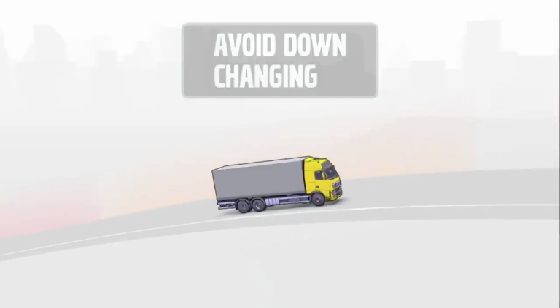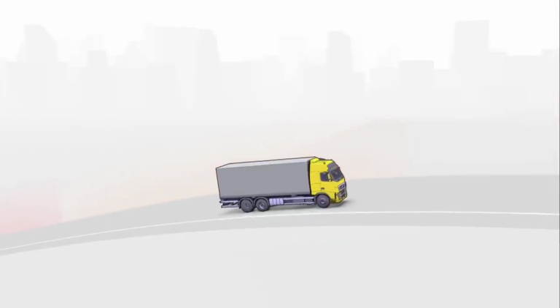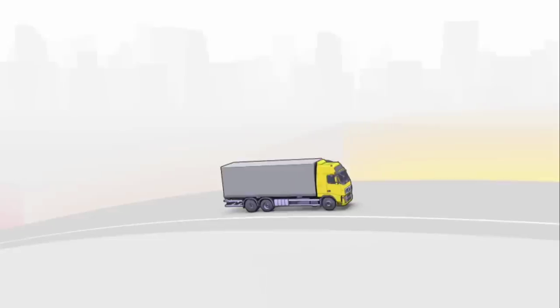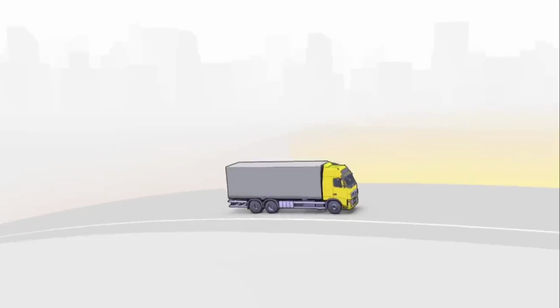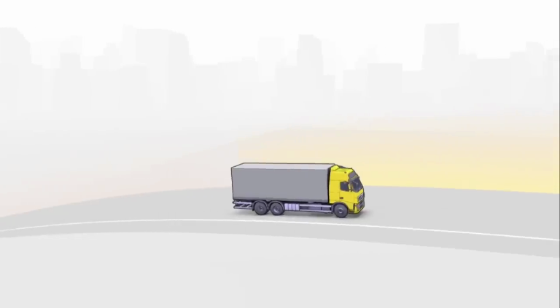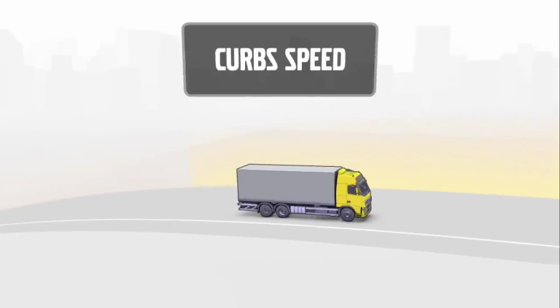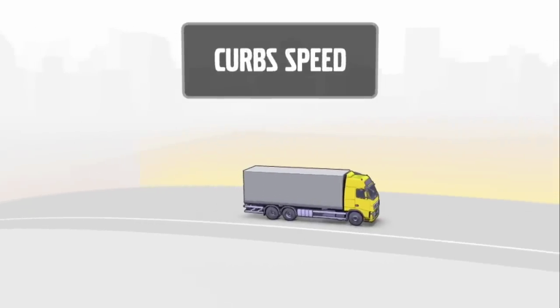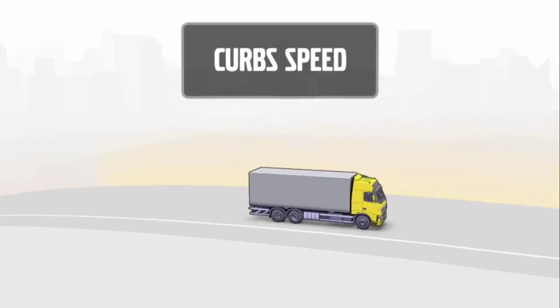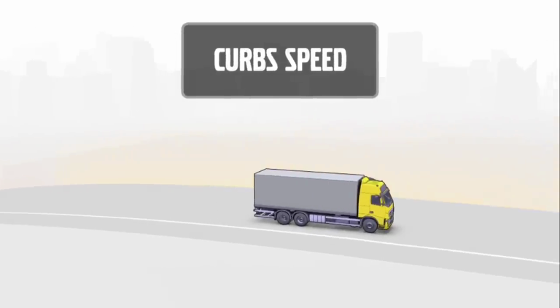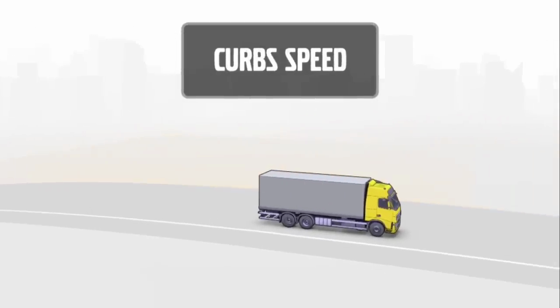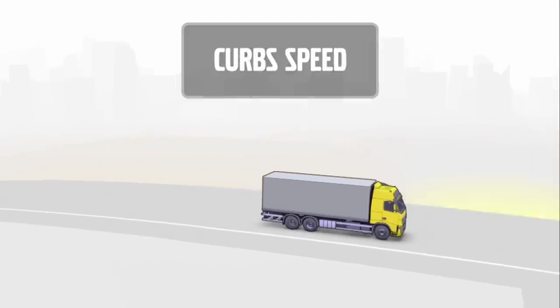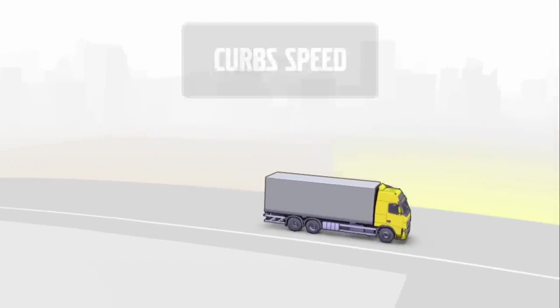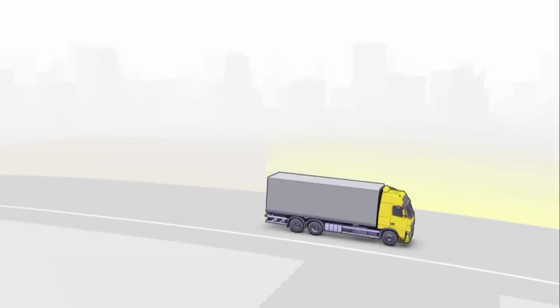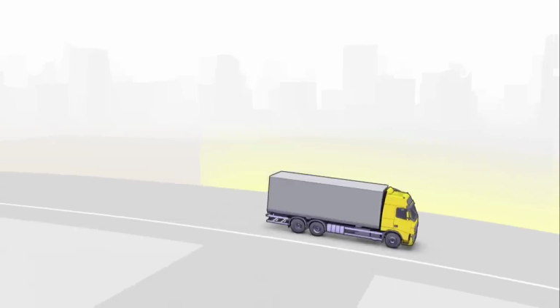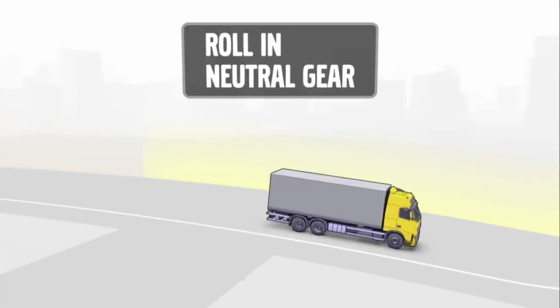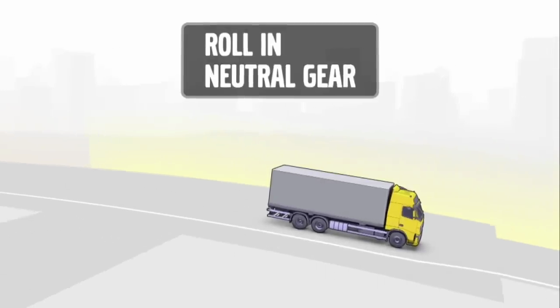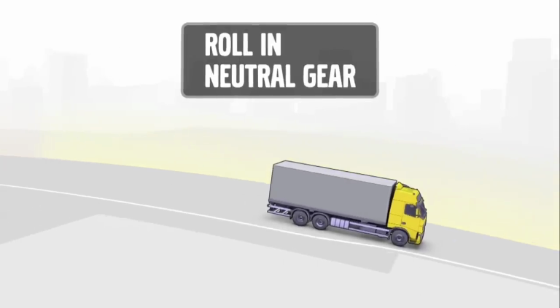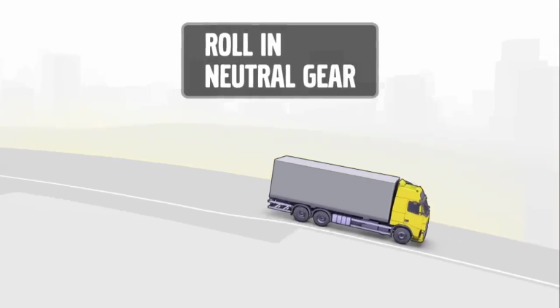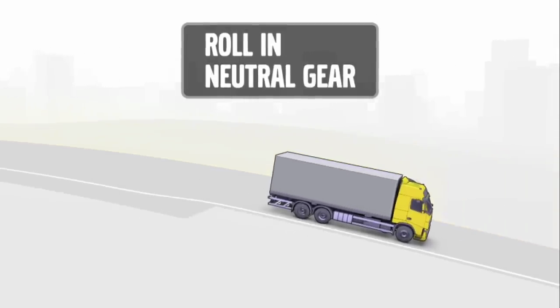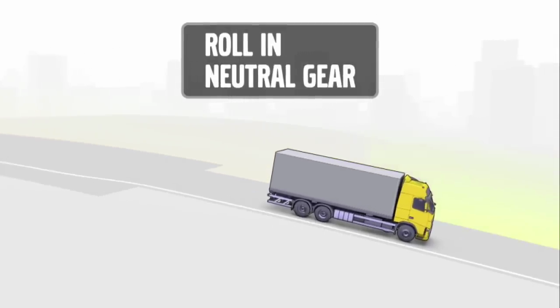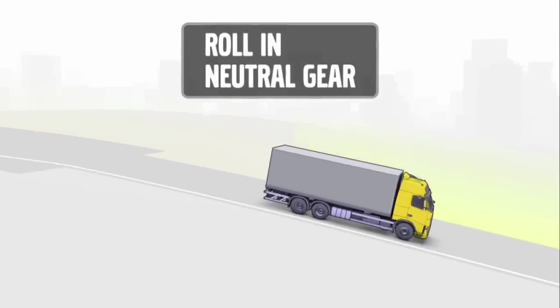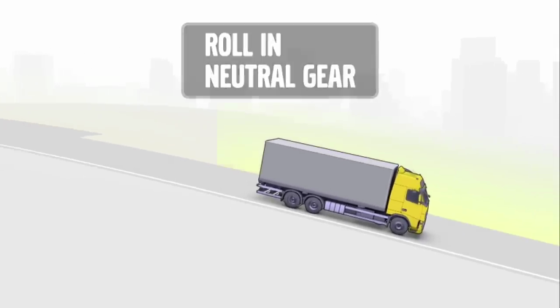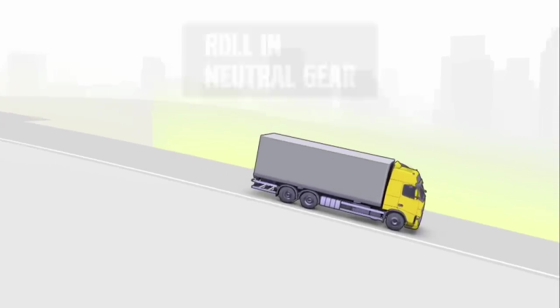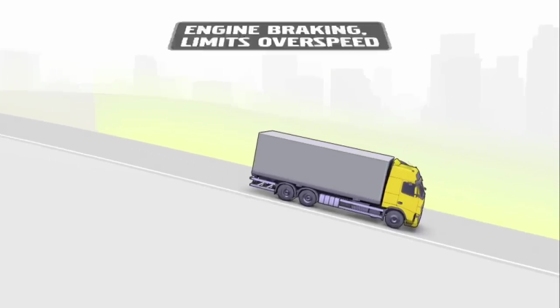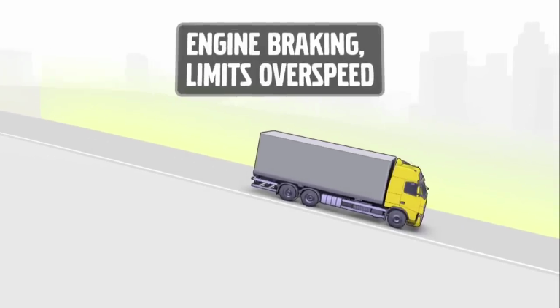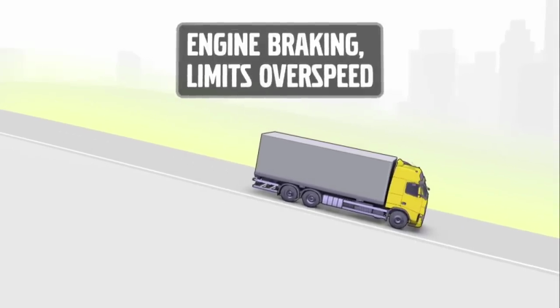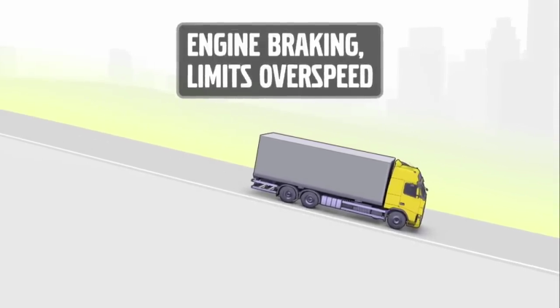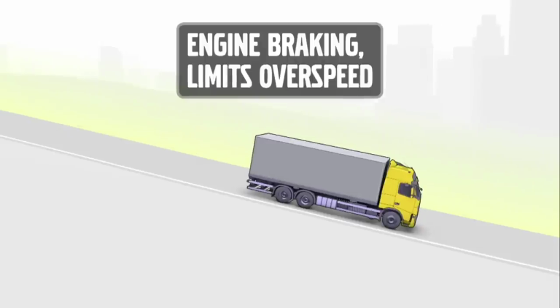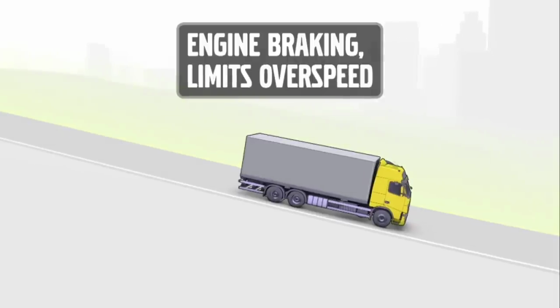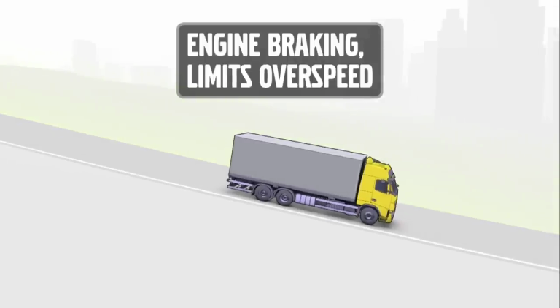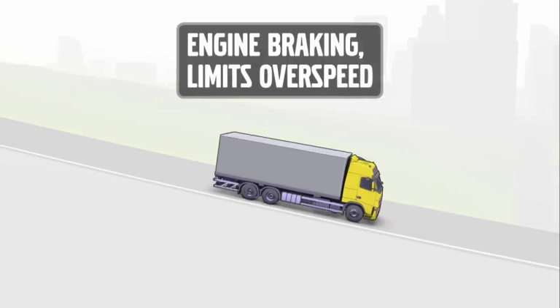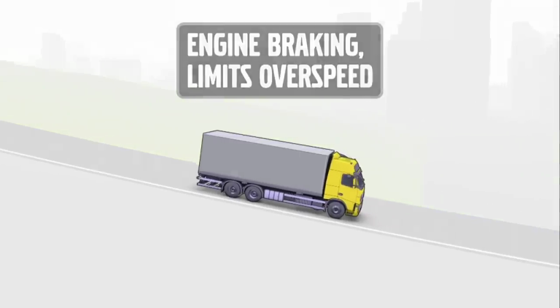When approaching the crest of the hill, speed is curbed and to further prepare for the imminent downhill, the truck drives in neutral gear and engine idle. To avoid over-speeding, a gear is engaged and the auxiliary brakes are applied.